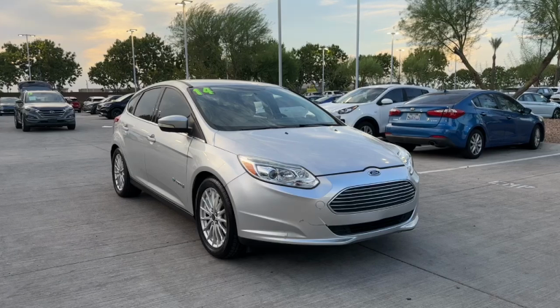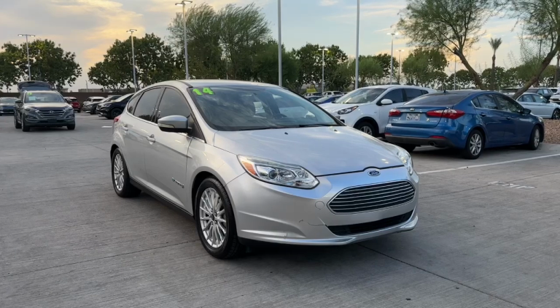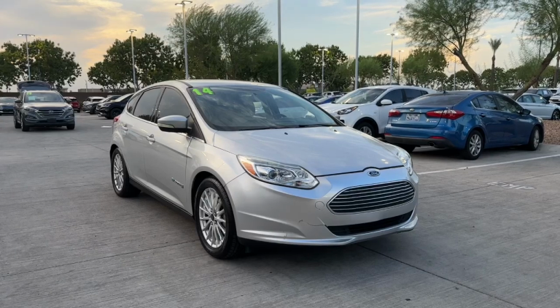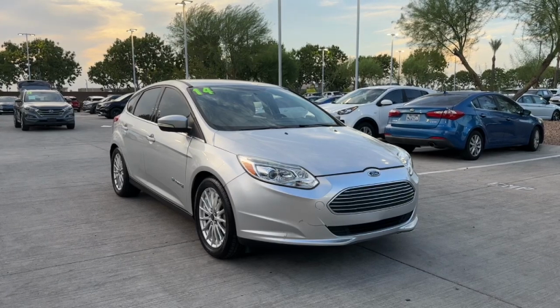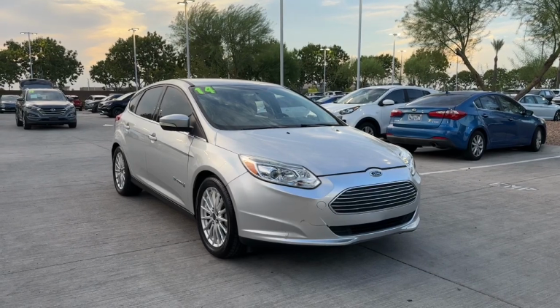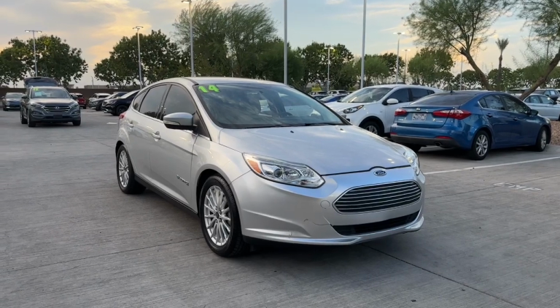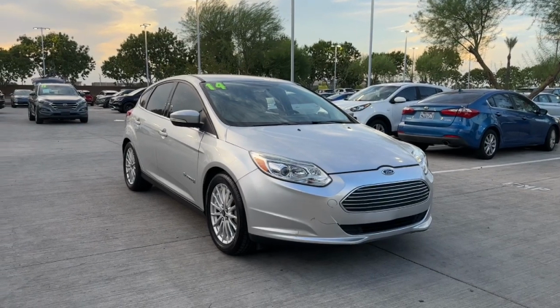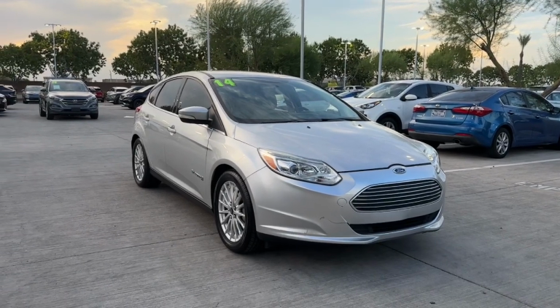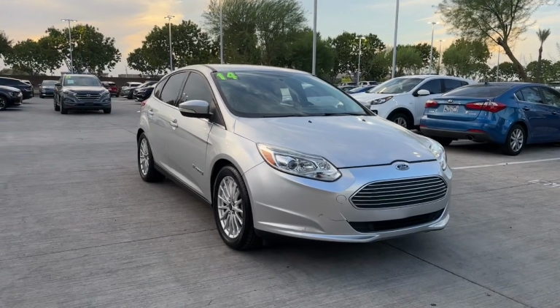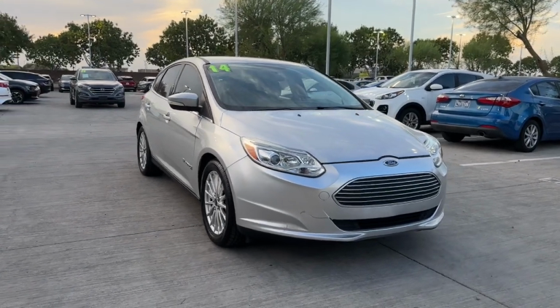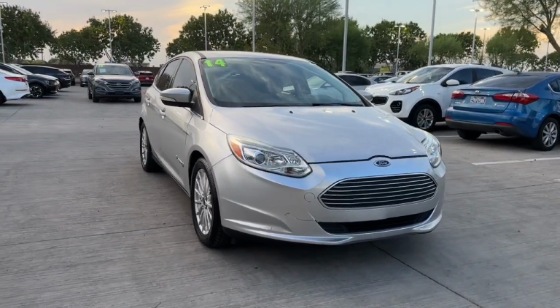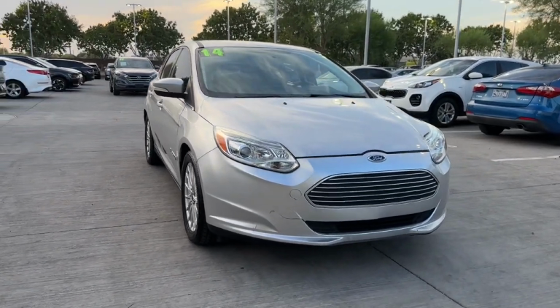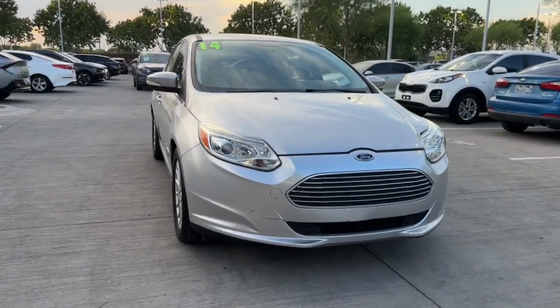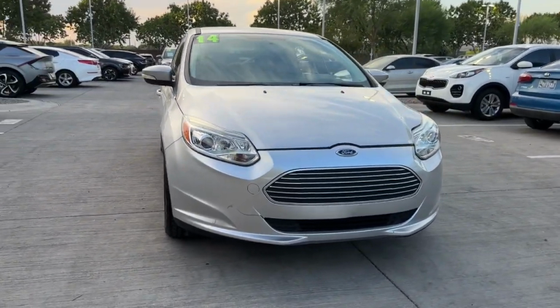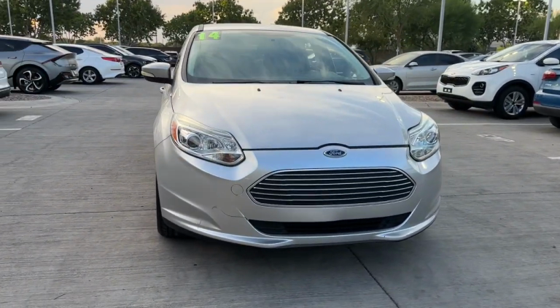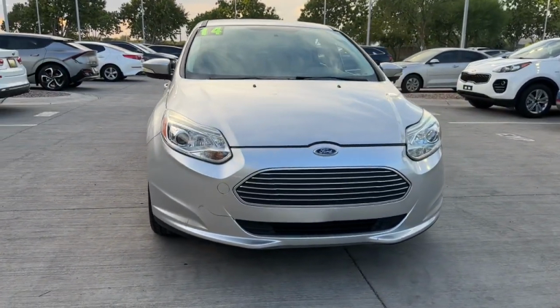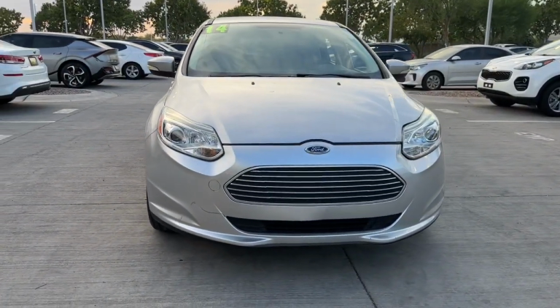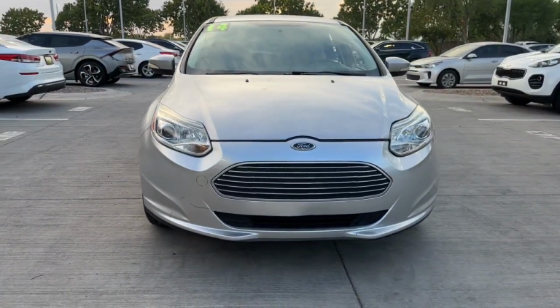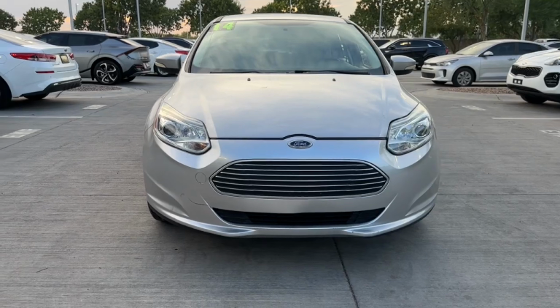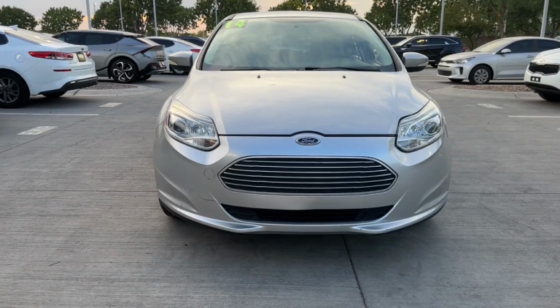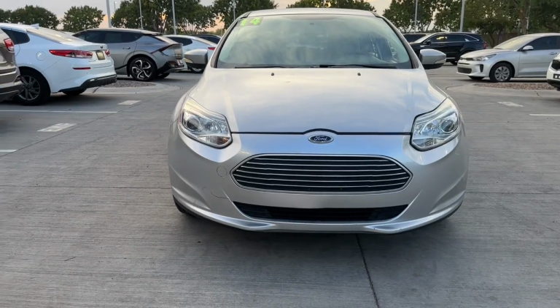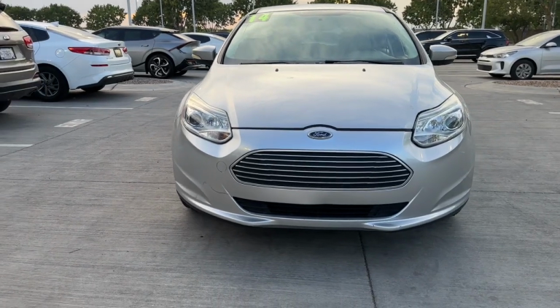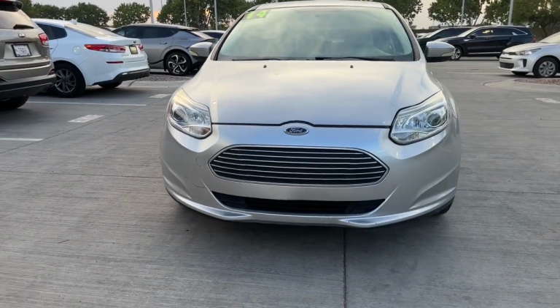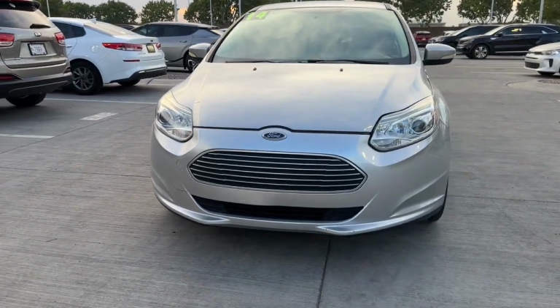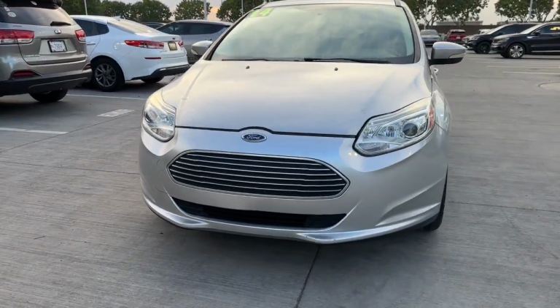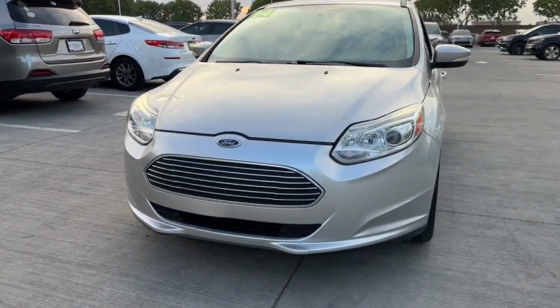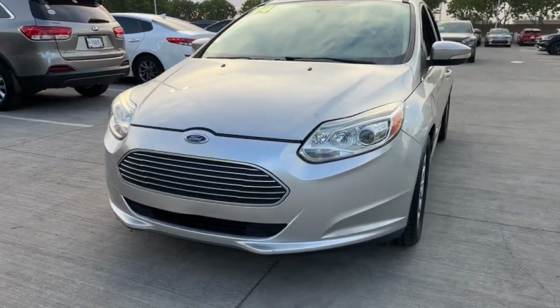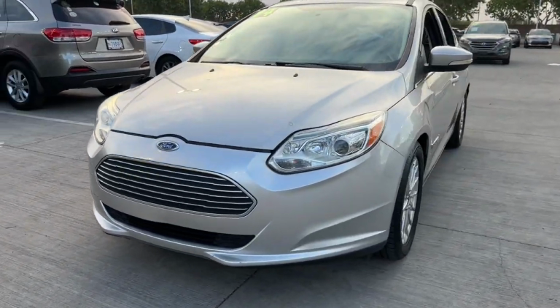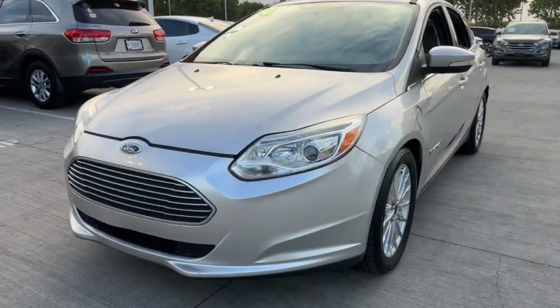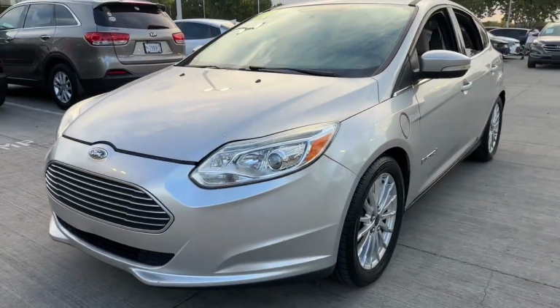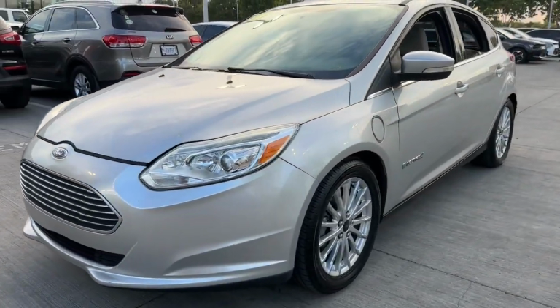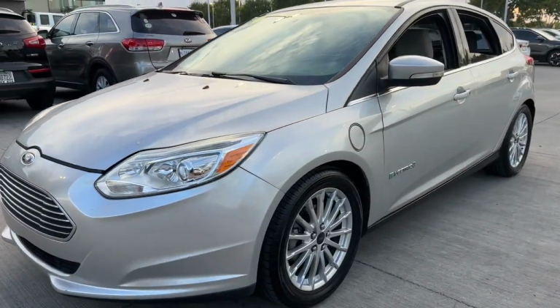Picture yourself in the 2014 Ford Focus. This vehicle is an outstanding buy with fewer than 60,000 miles on the odometer.